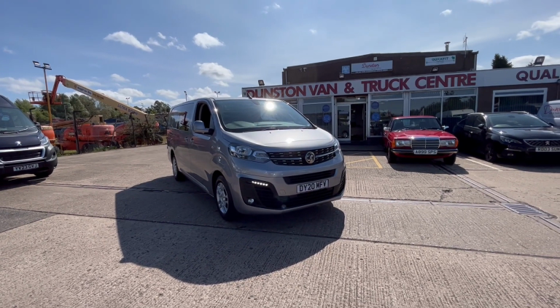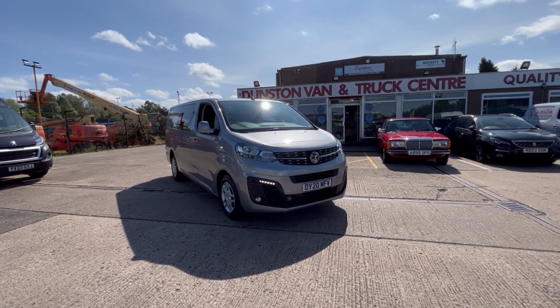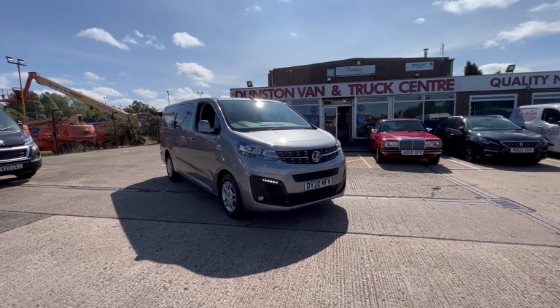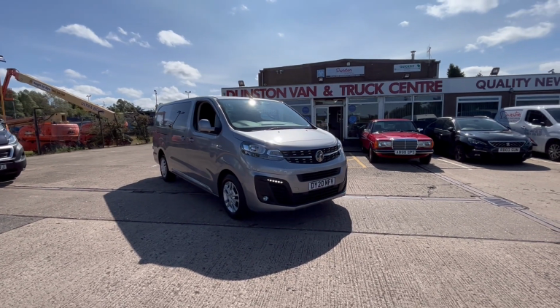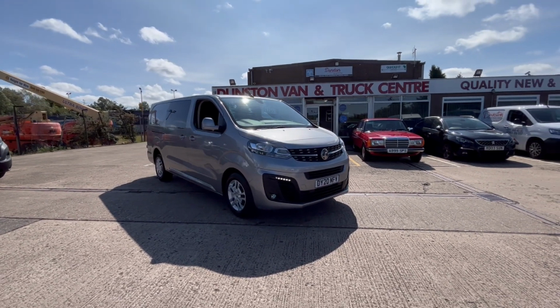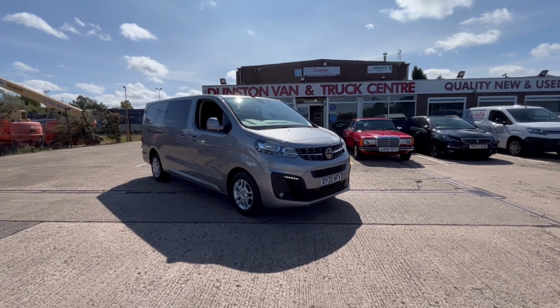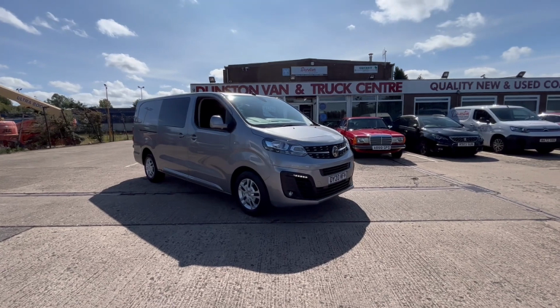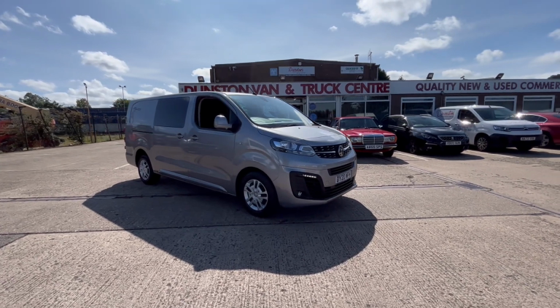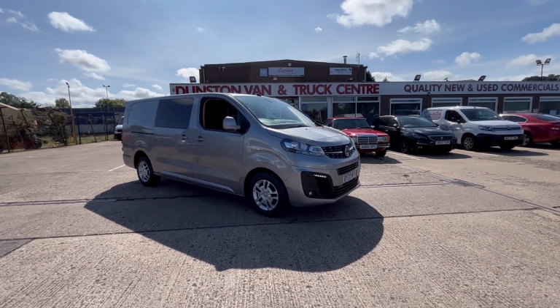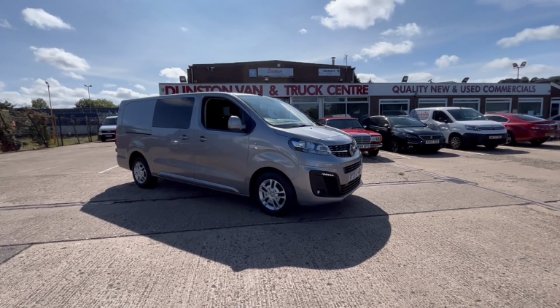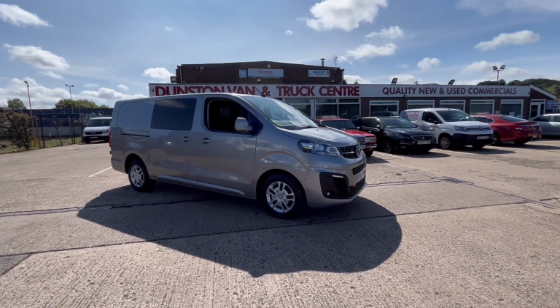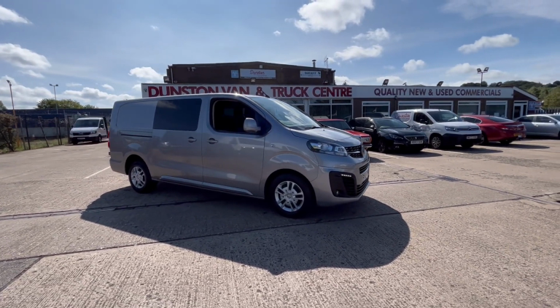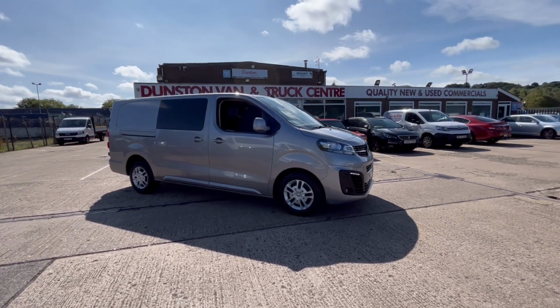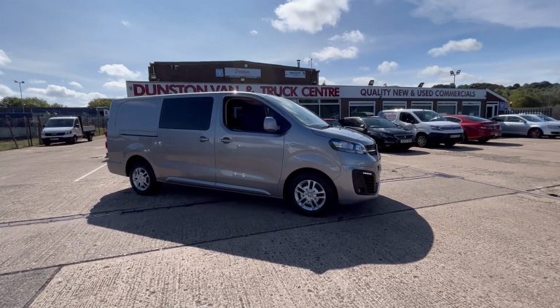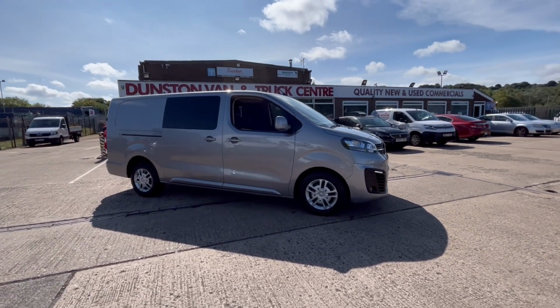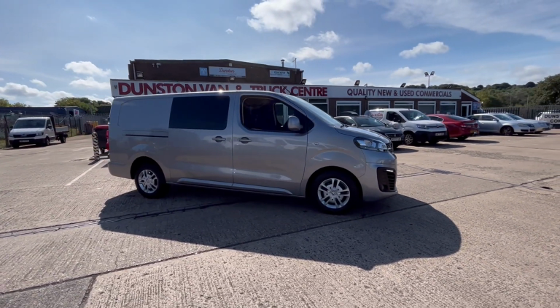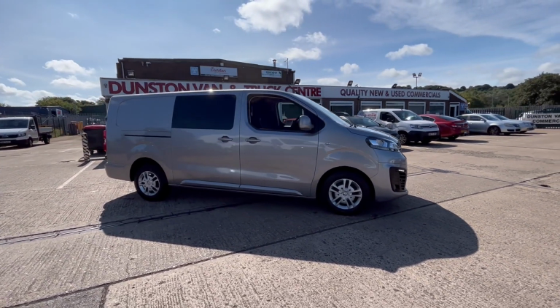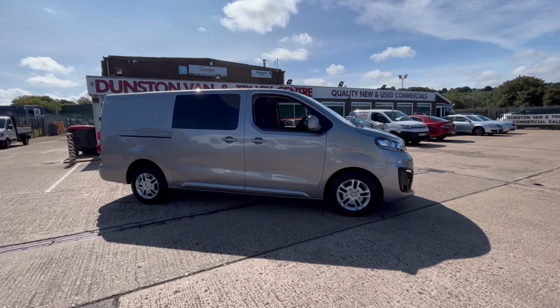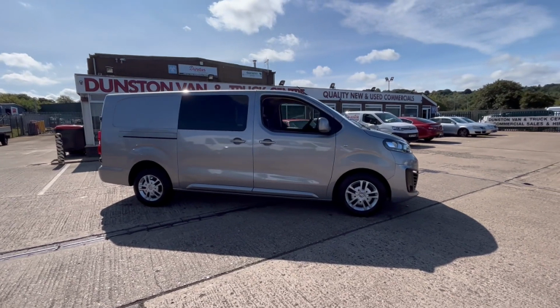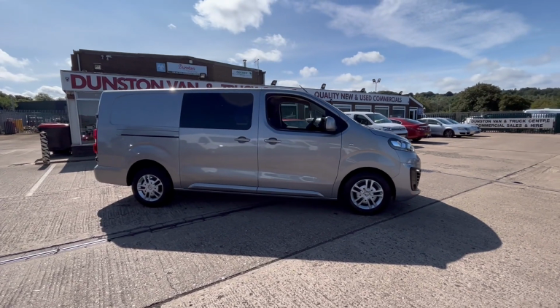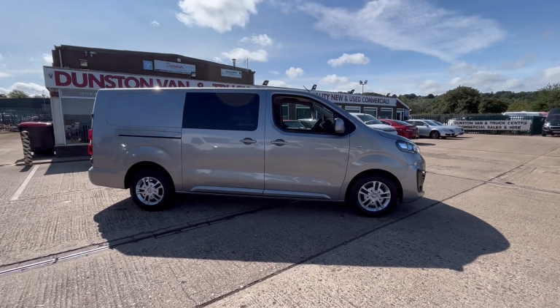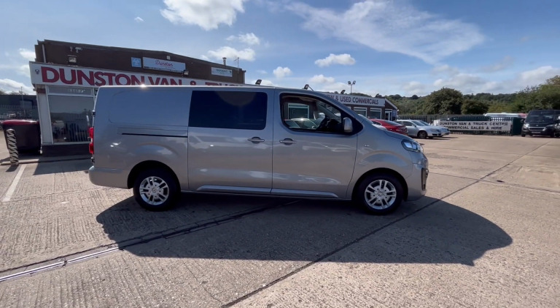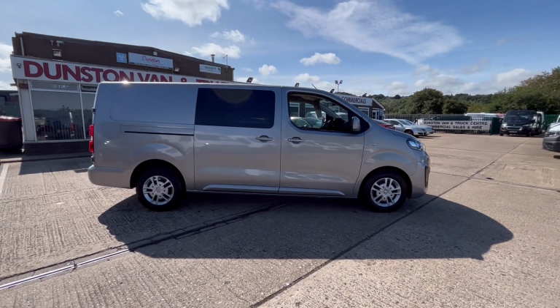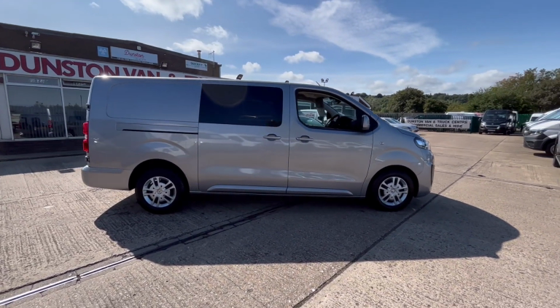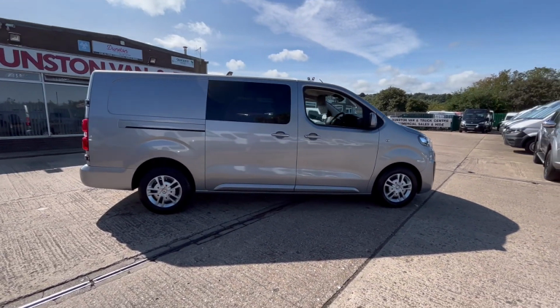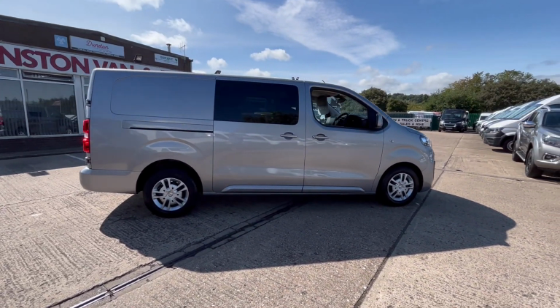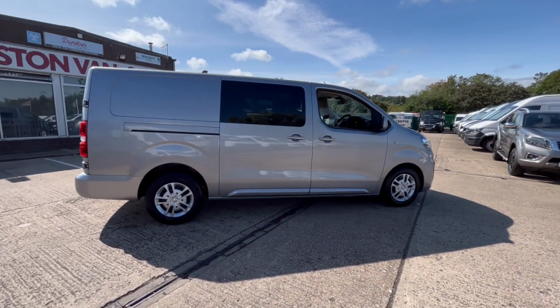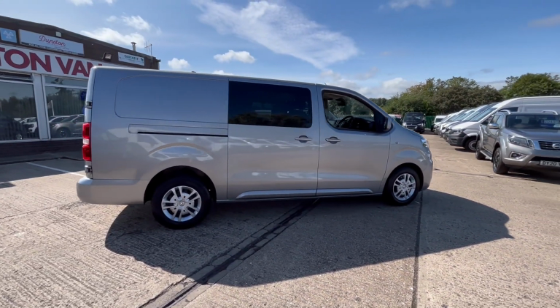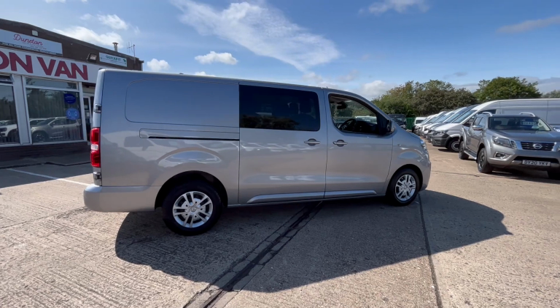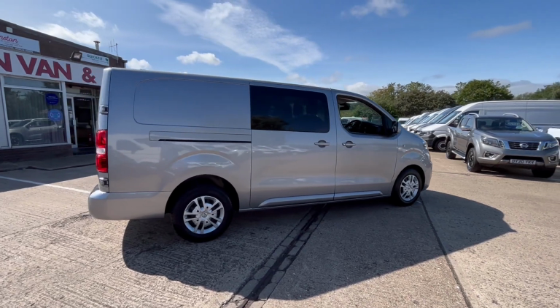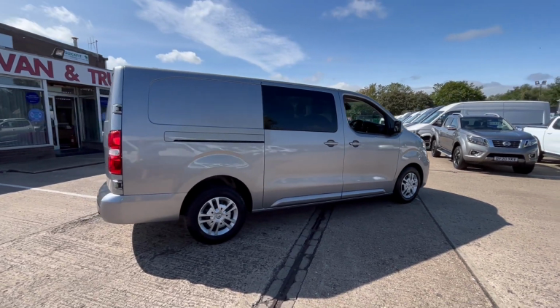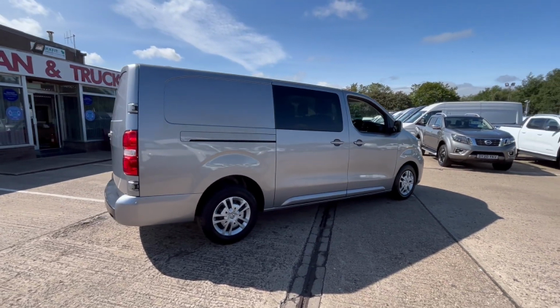2020 20-reg Vauxhall Vivaro long wheelbase combi crew van. This is a 2-litre HDi 120PS six-speed with privacy glass and twin passenger rear doors.